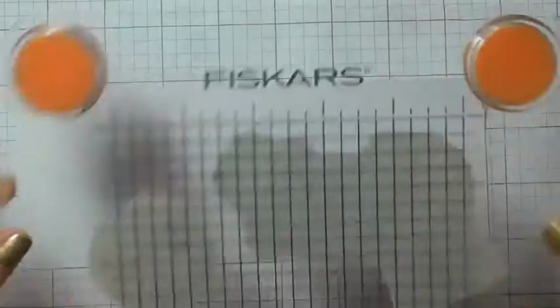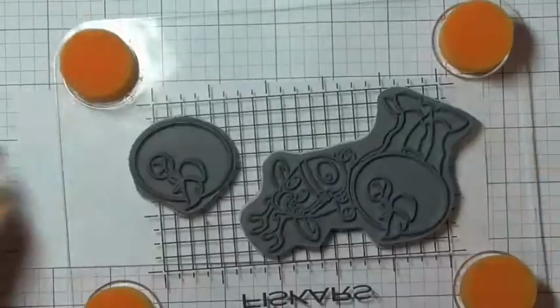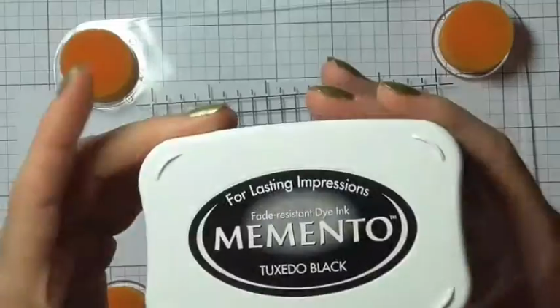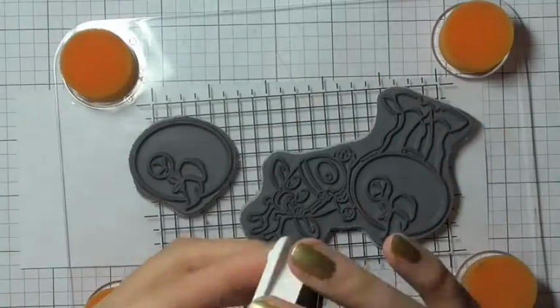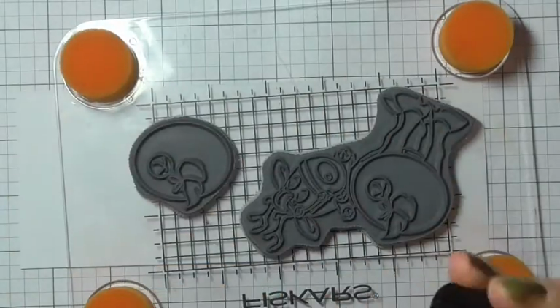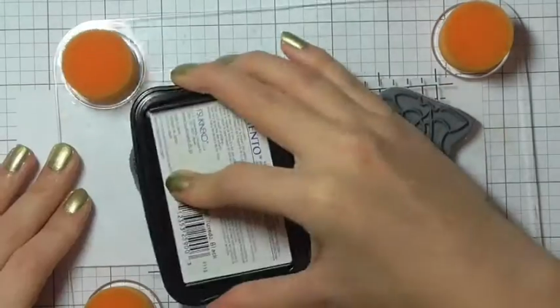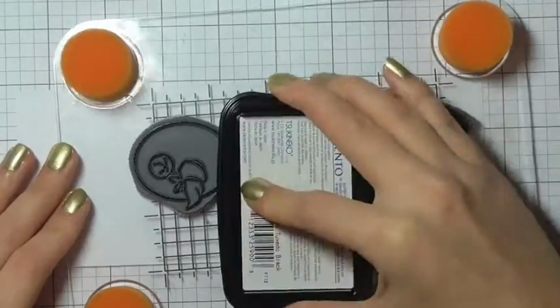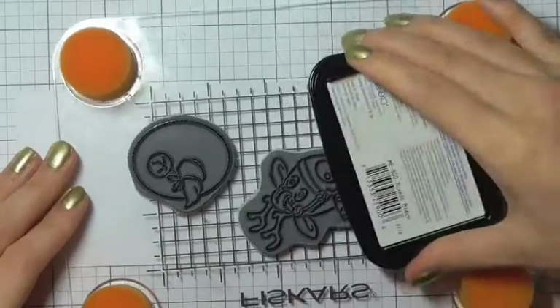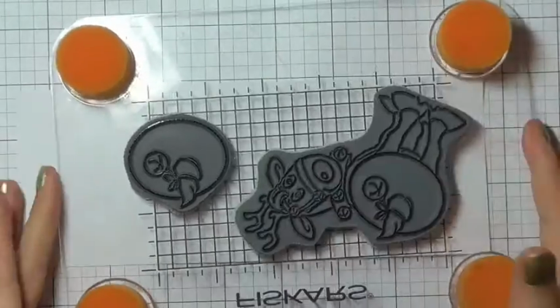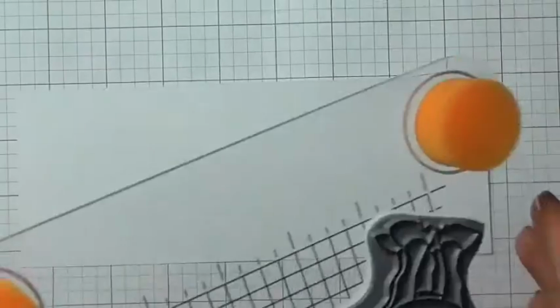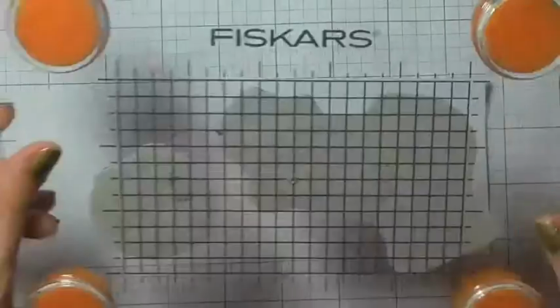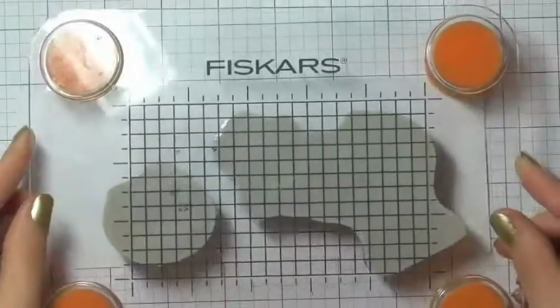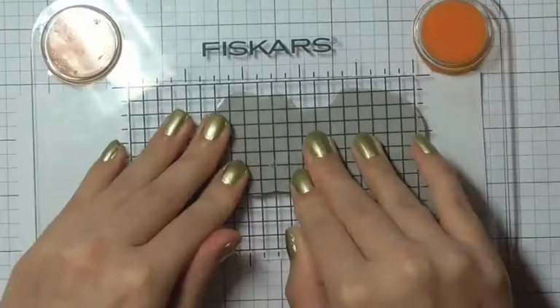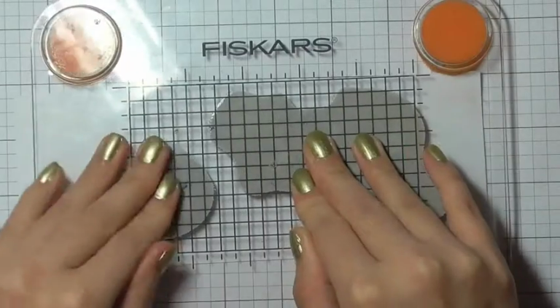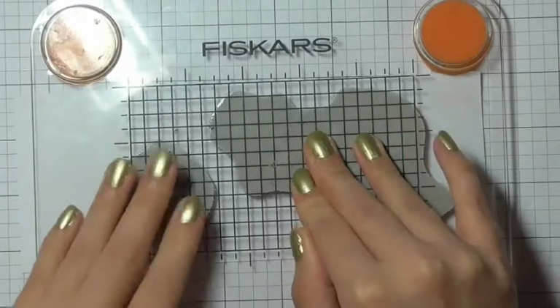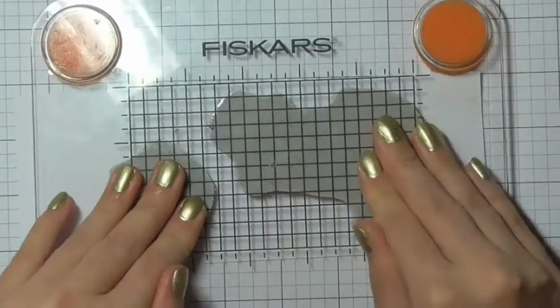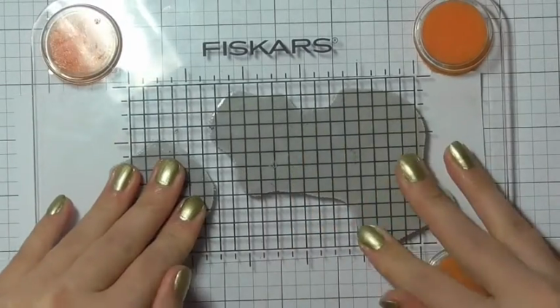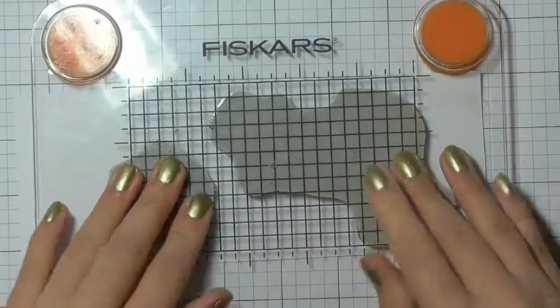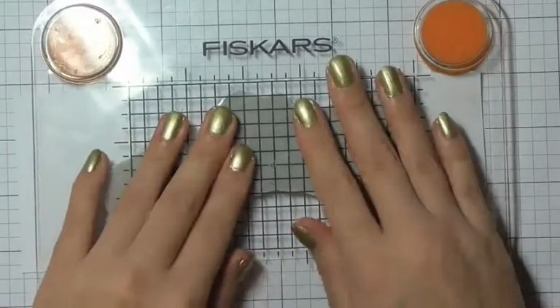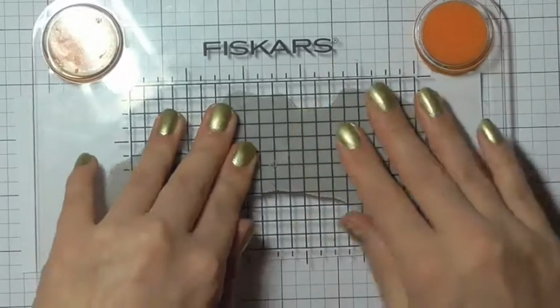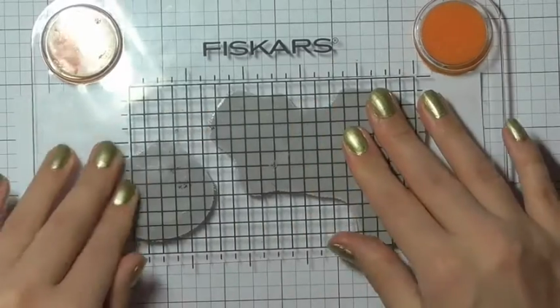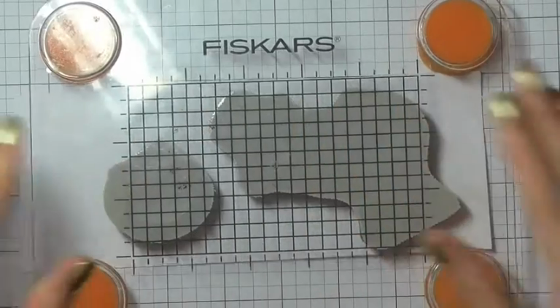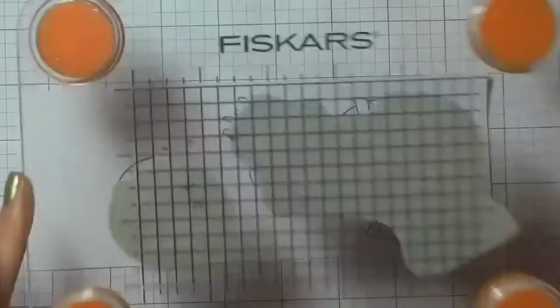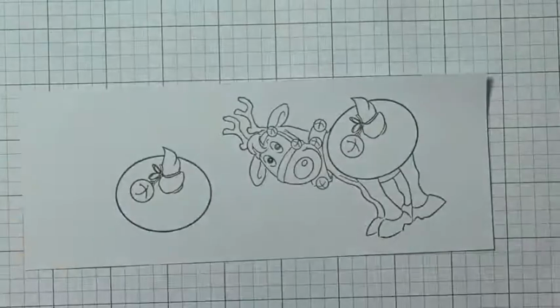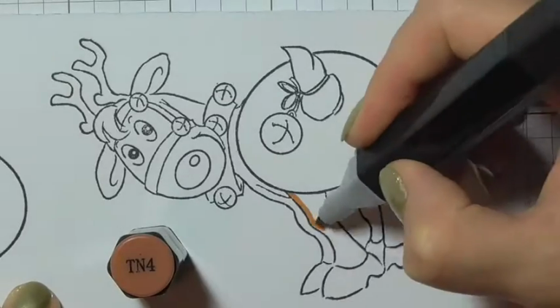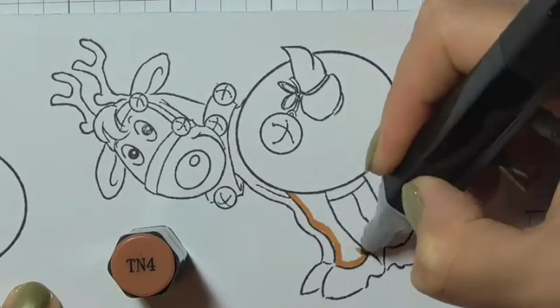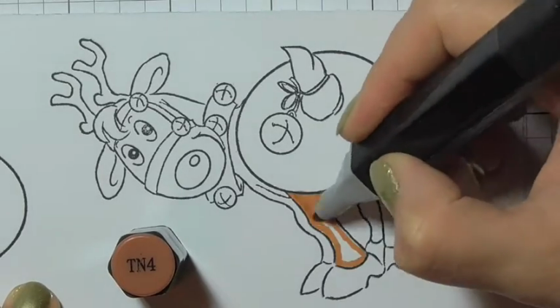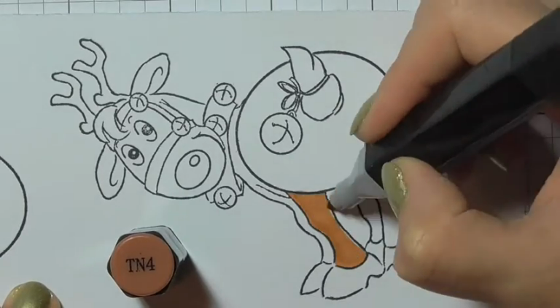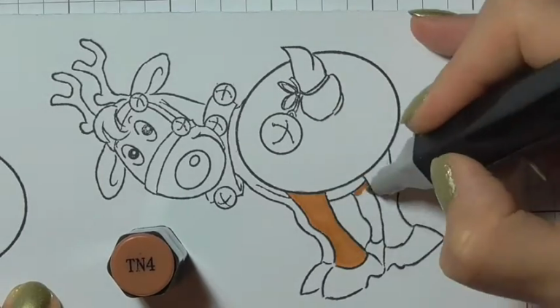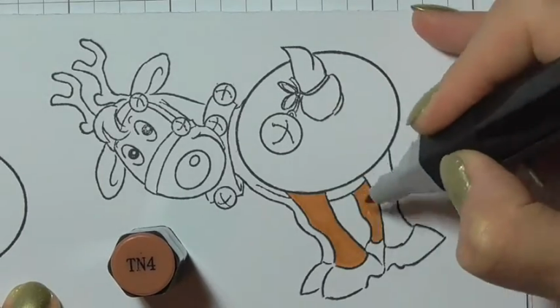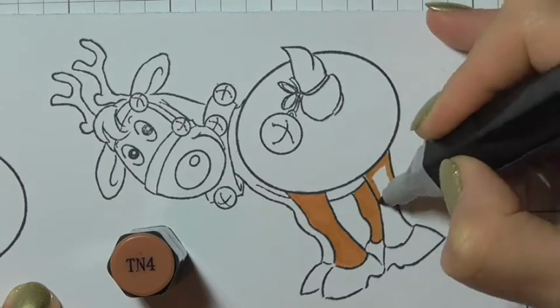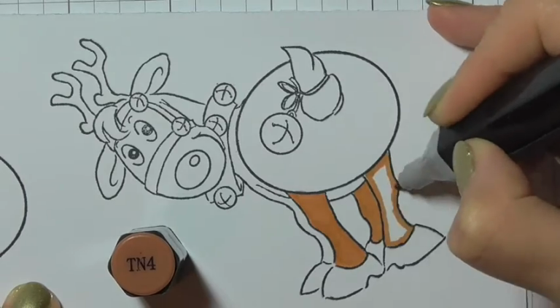I'm going to position those on my stamp press and ink them up using Memento Tuxedo Black ink. This ink works really well with alcohol ink markers and it won't bleed, so I'm going to stamp it down and then colour it in using my Spectrum Noir alcohol ink markers.